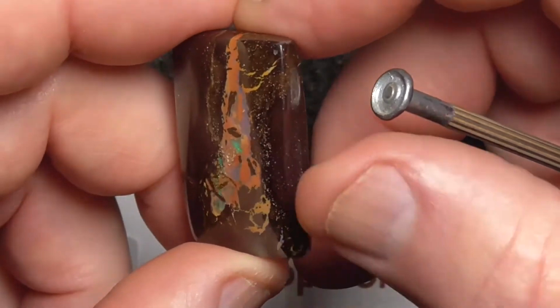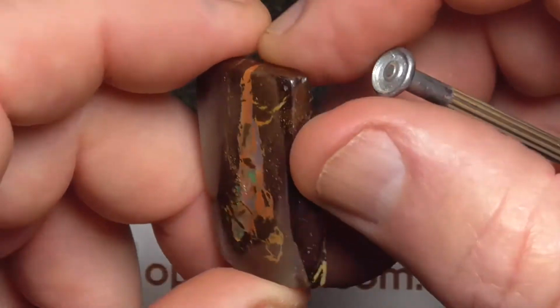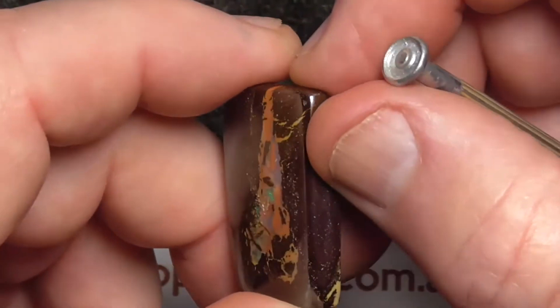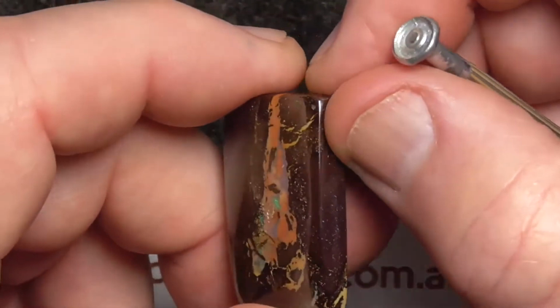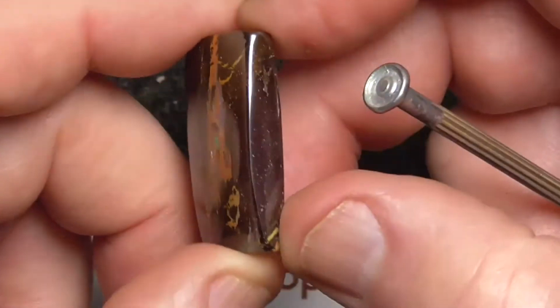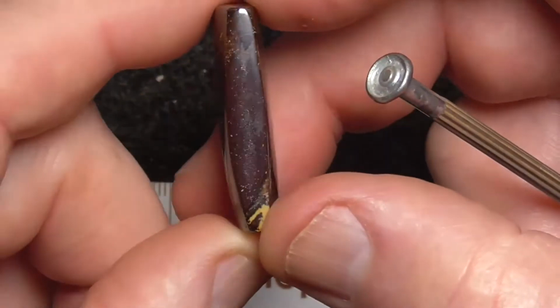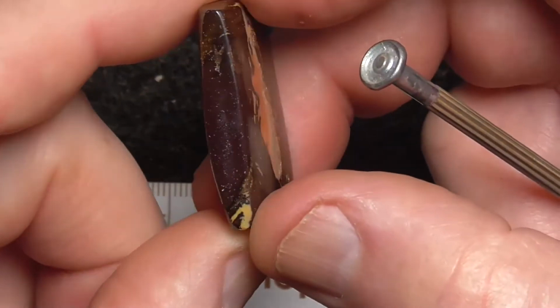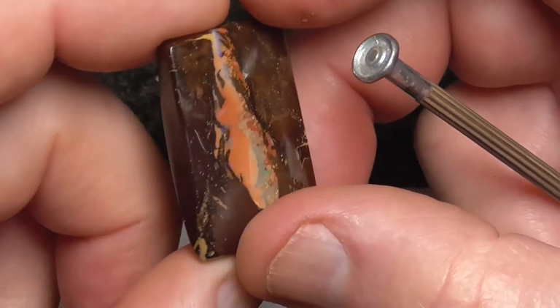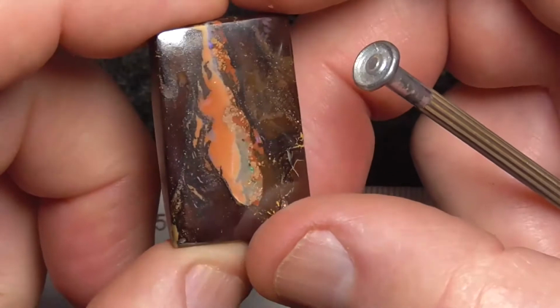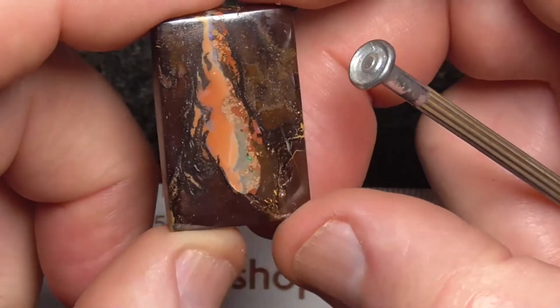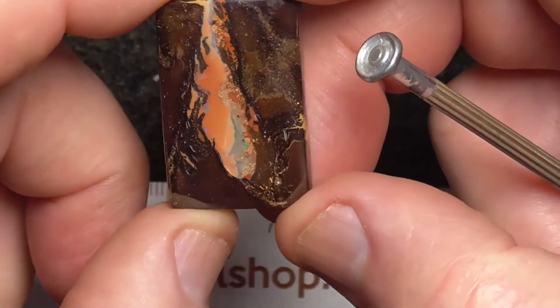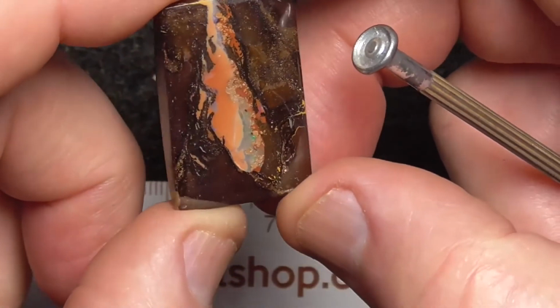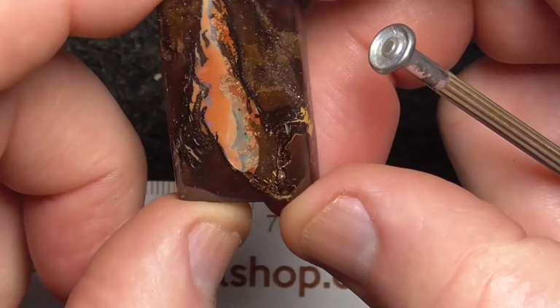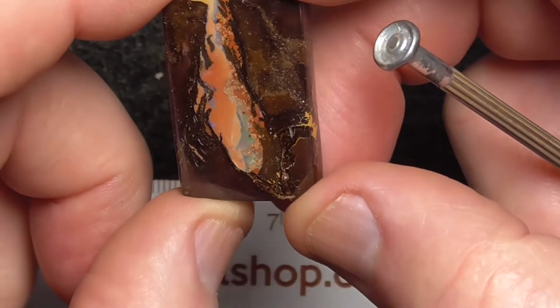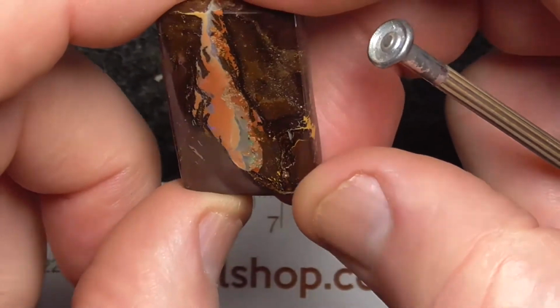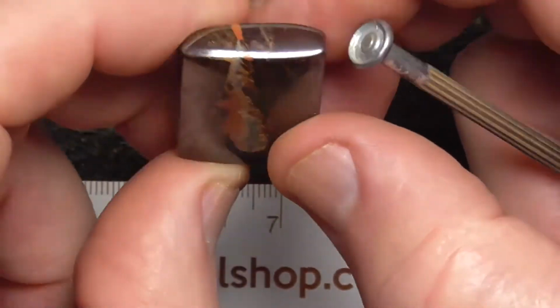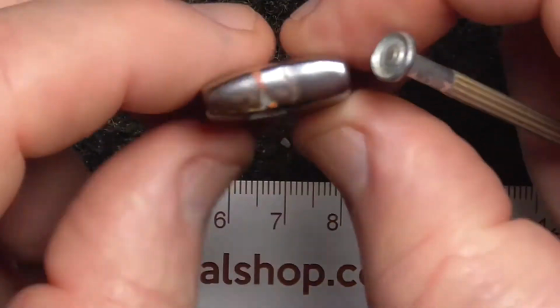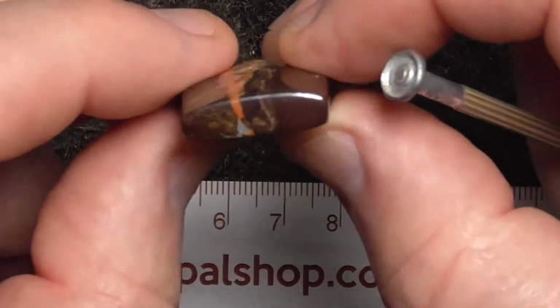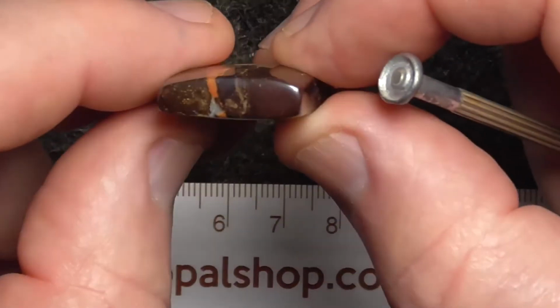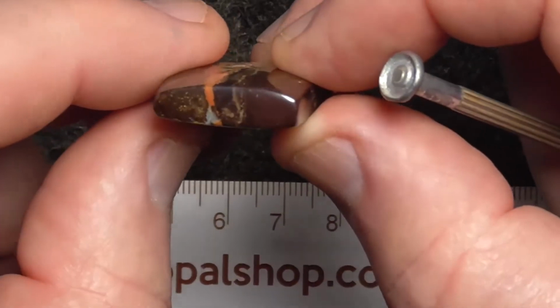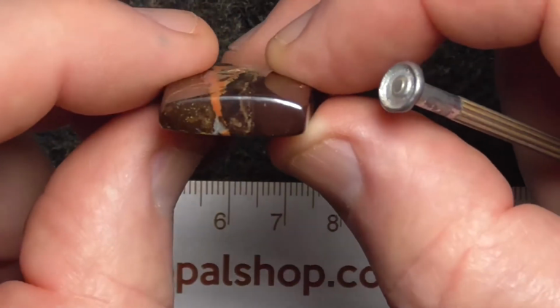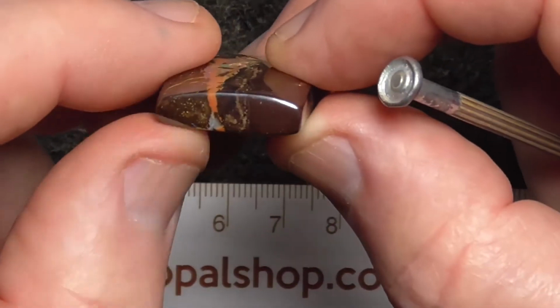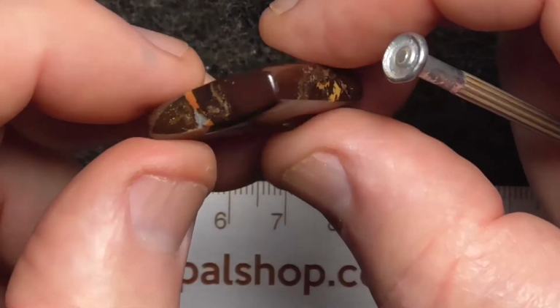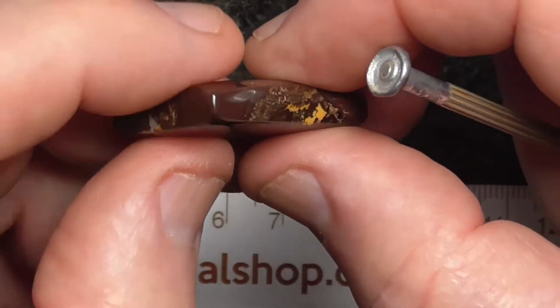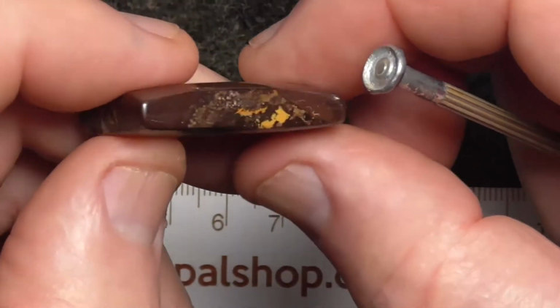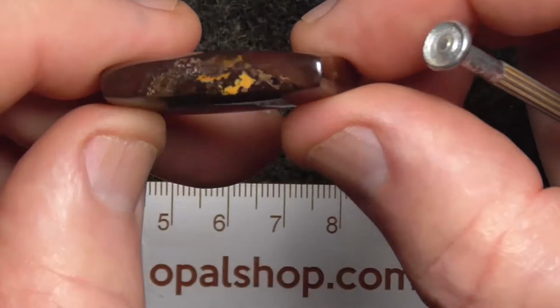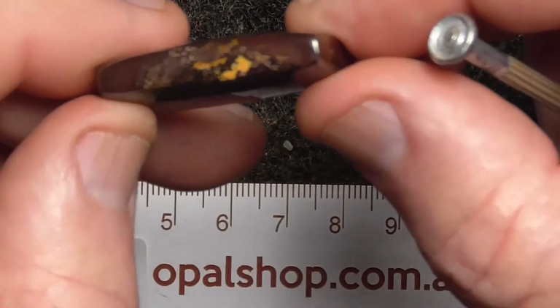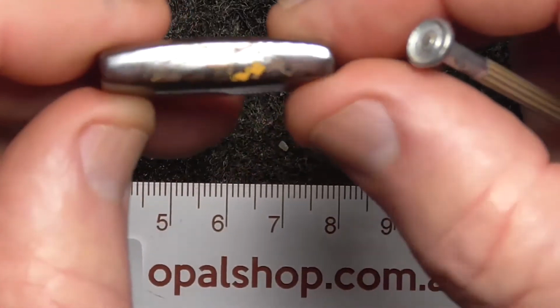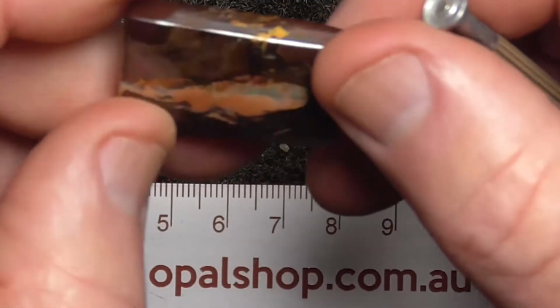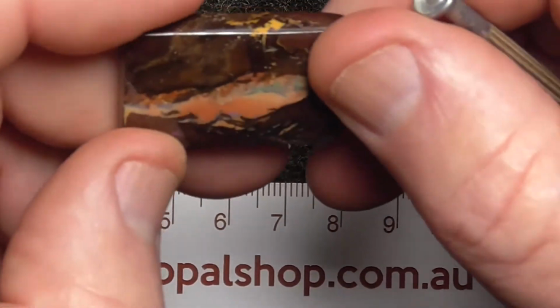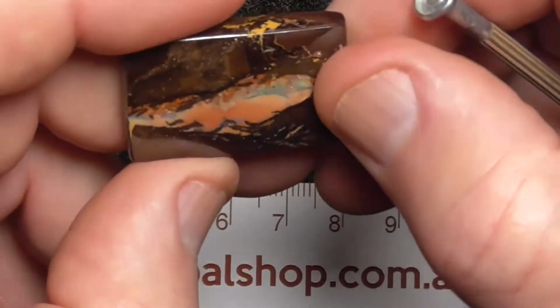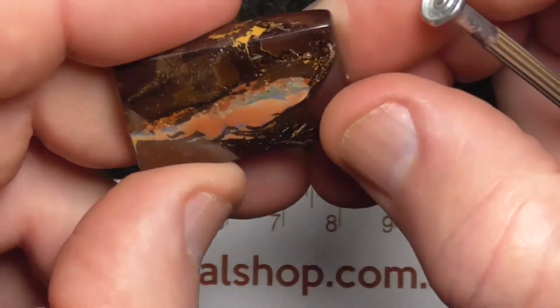Very hard outer casing on the material — gives it a nice polish. Very fine-grained.